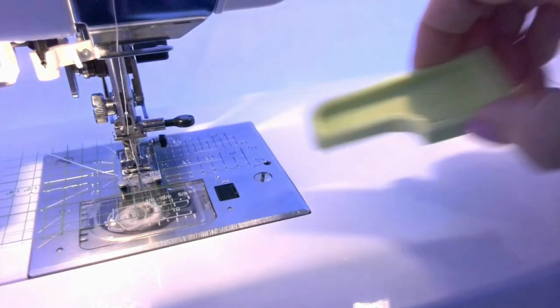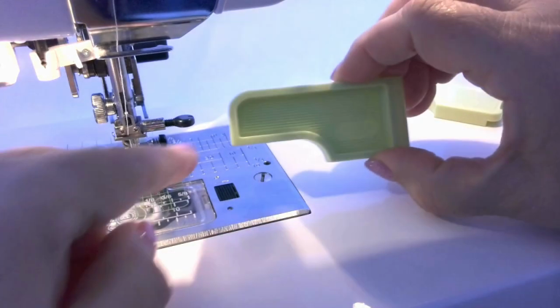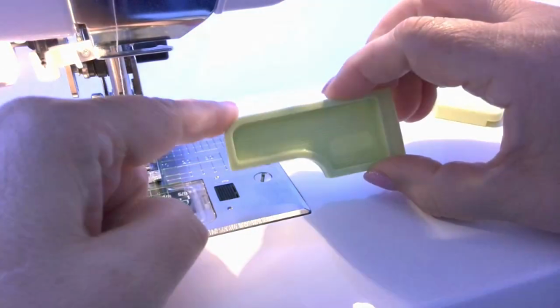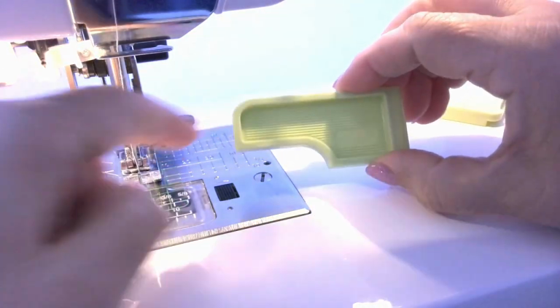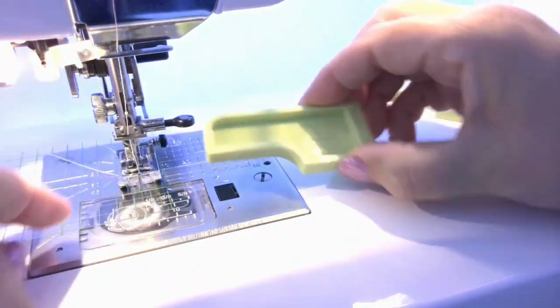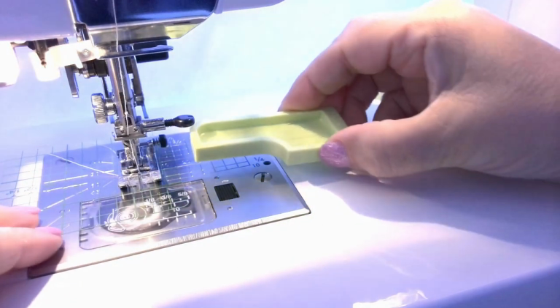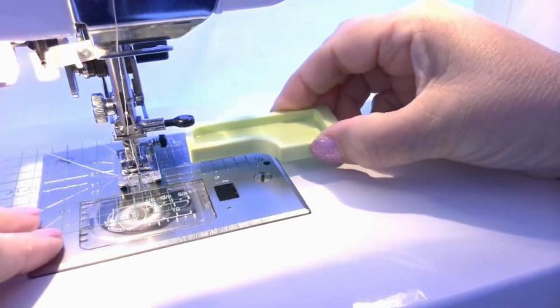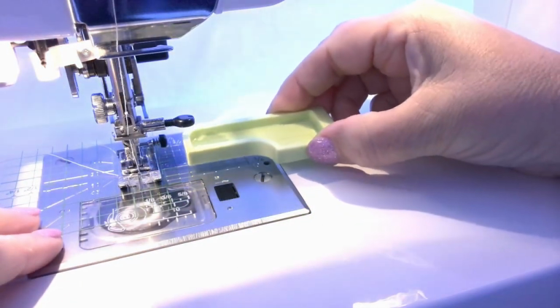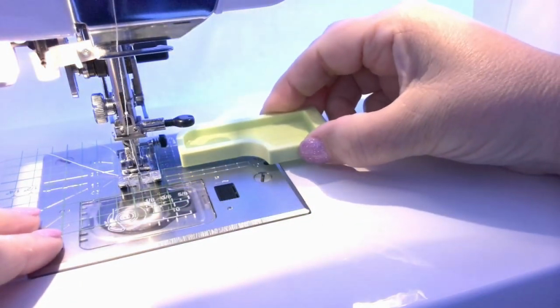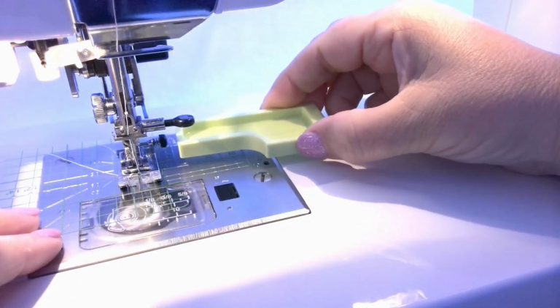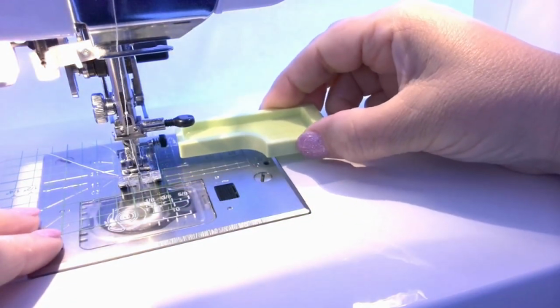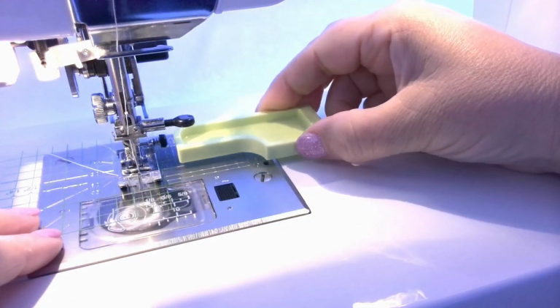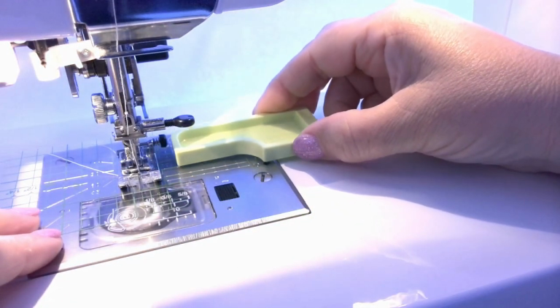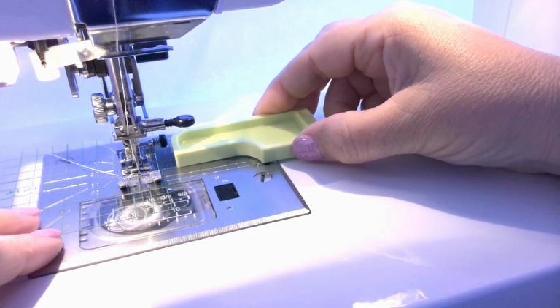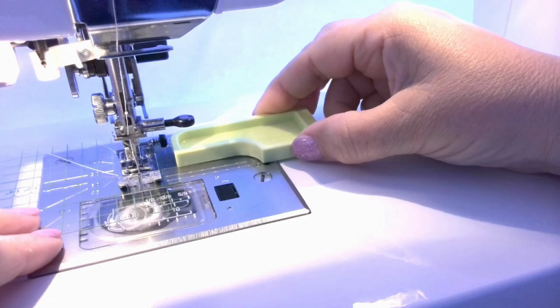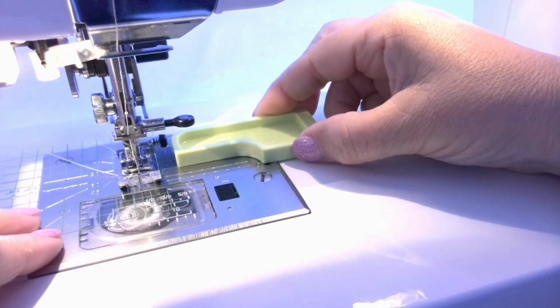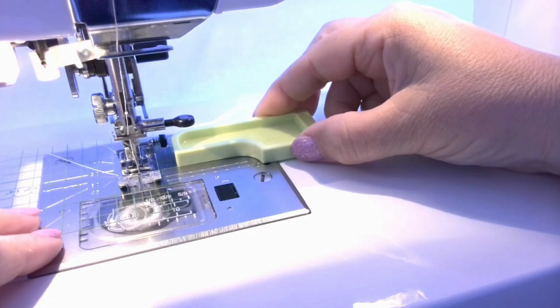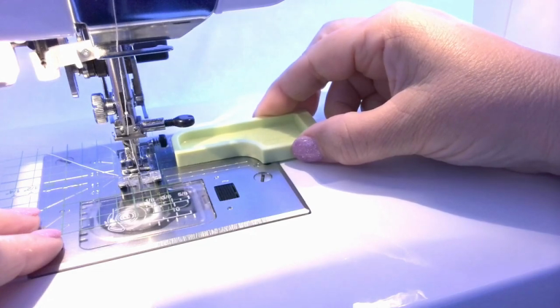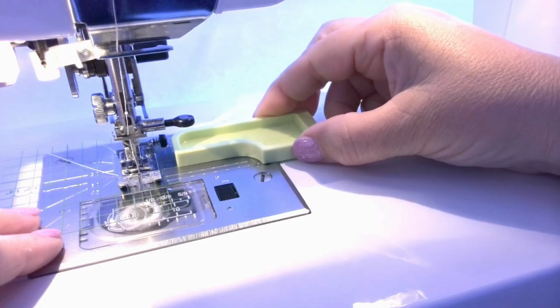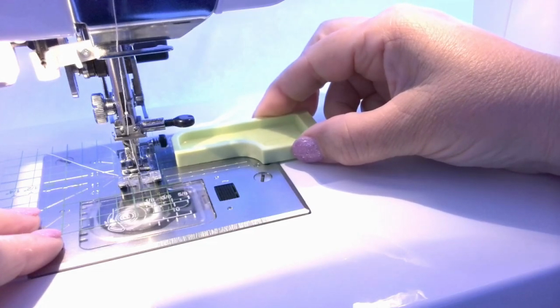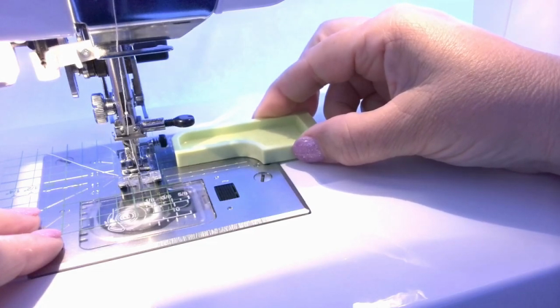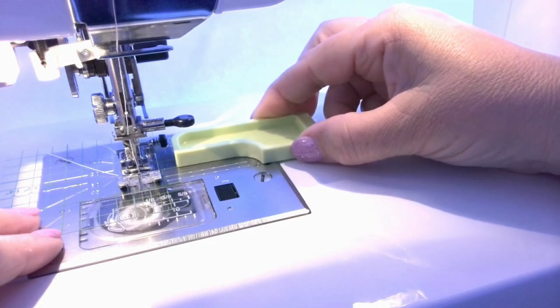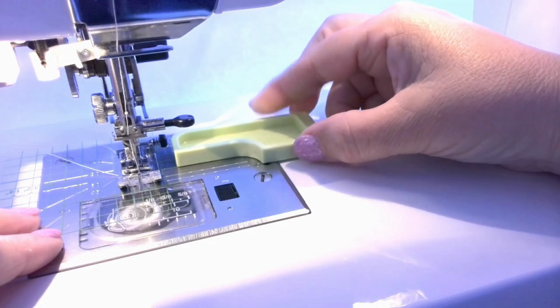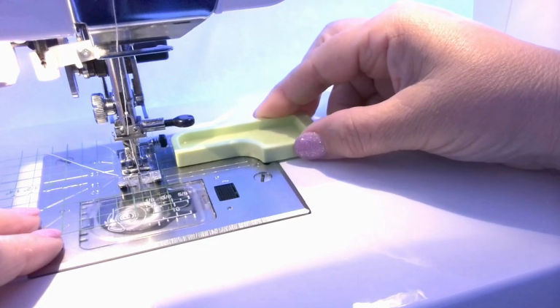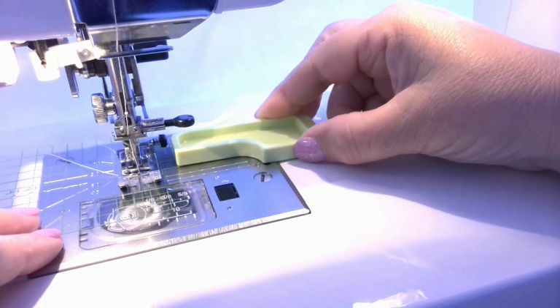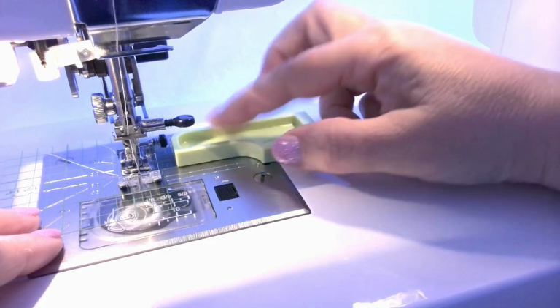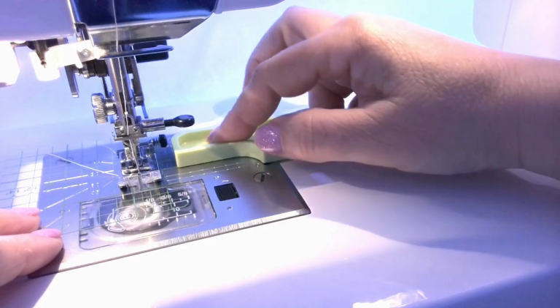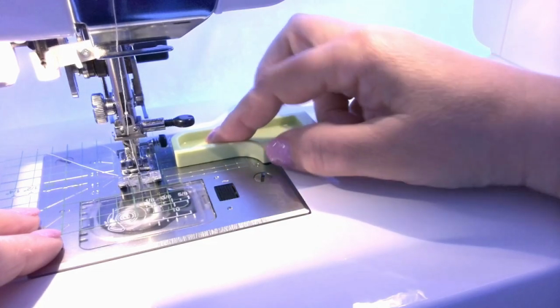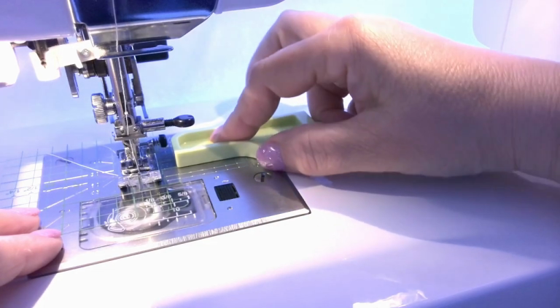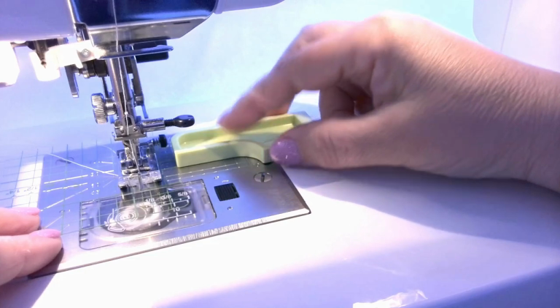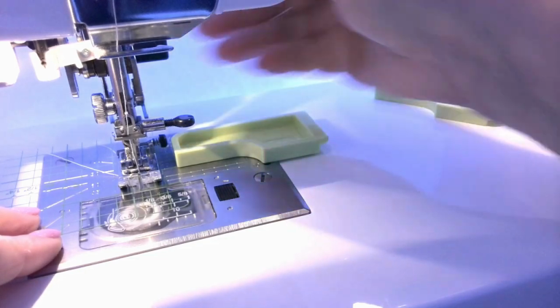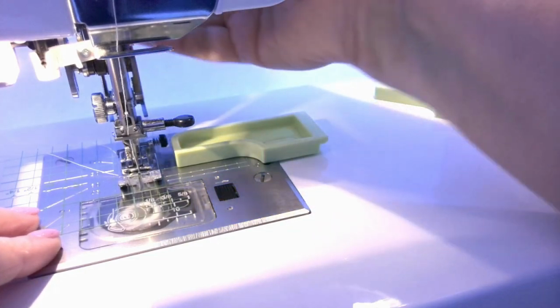Third, you can stitch outer curves. For this you will have to place the narrow edge of the guide with the curve up.